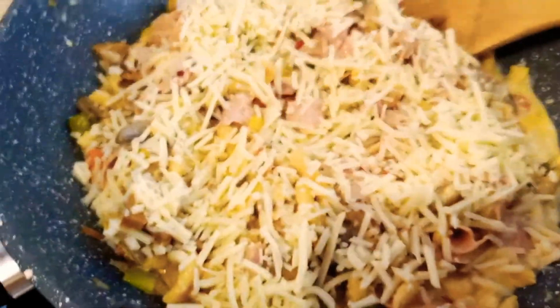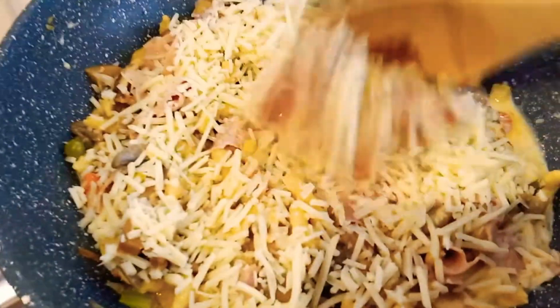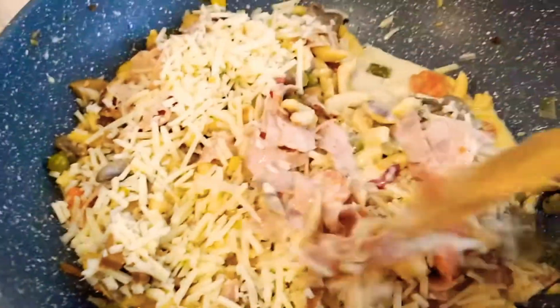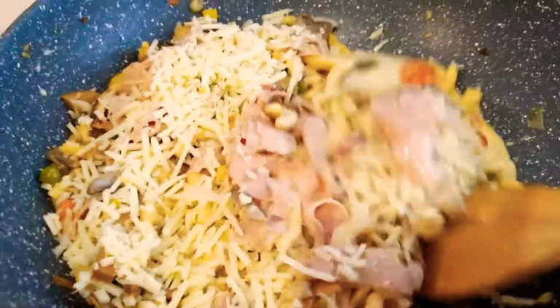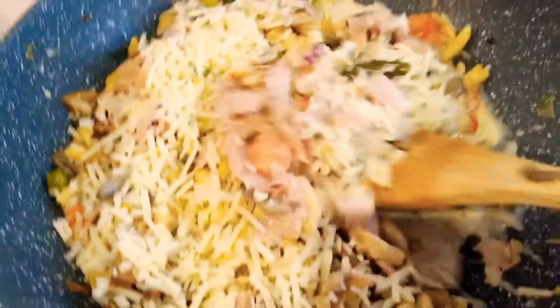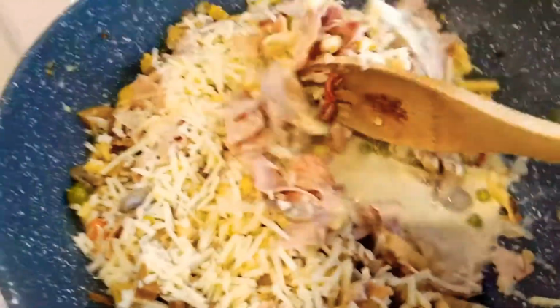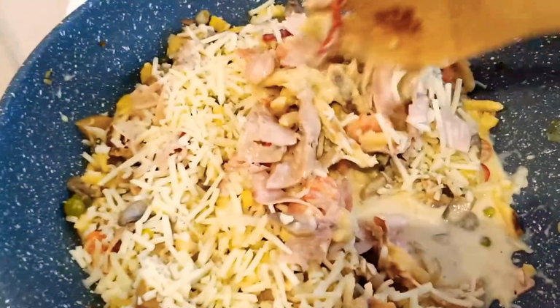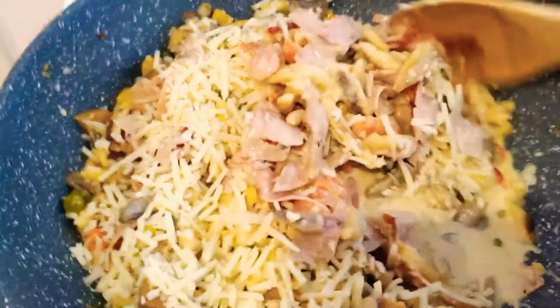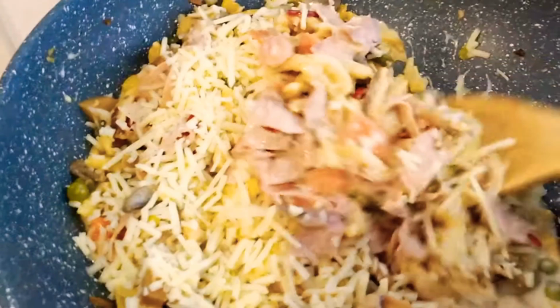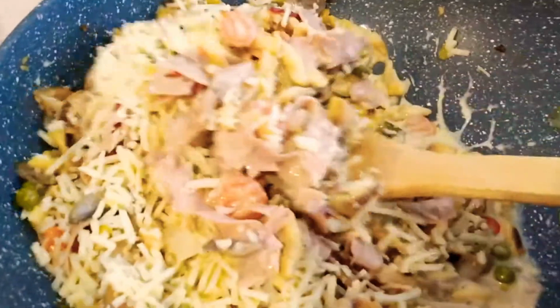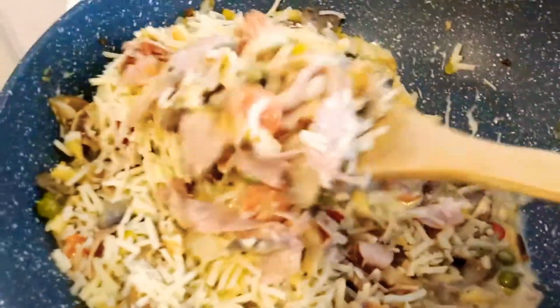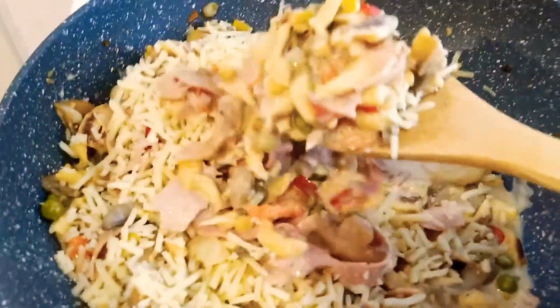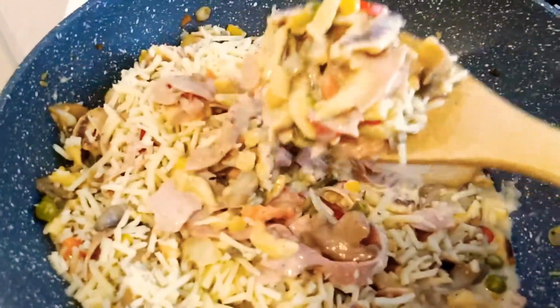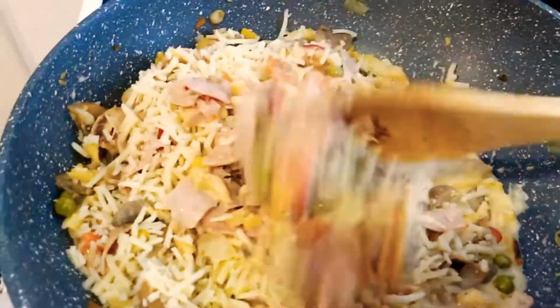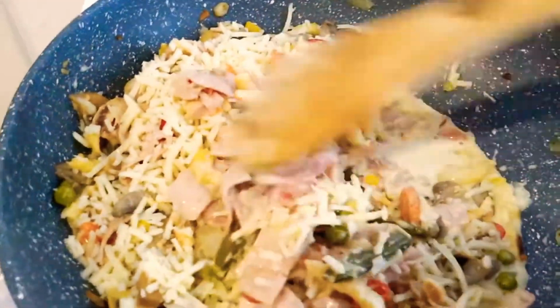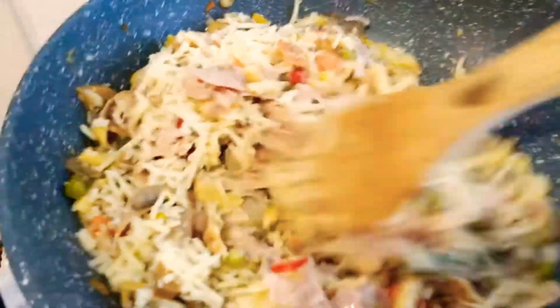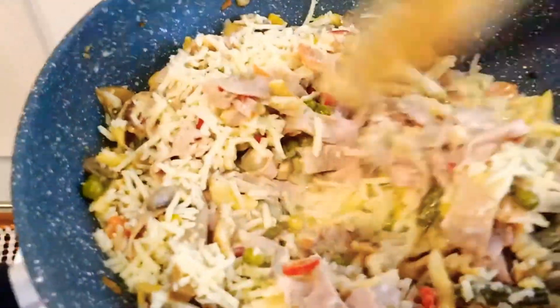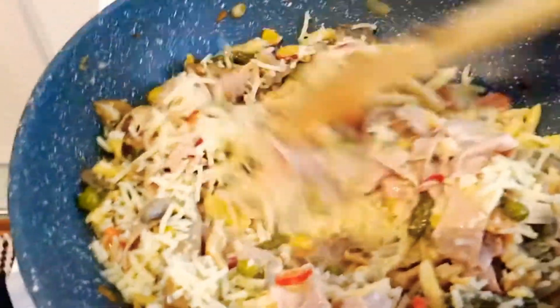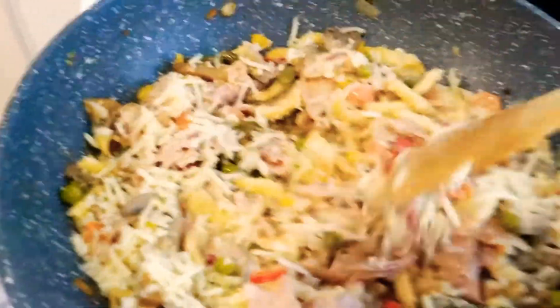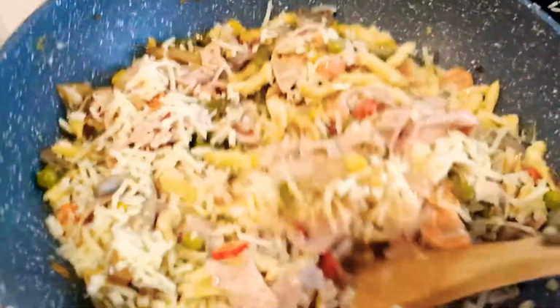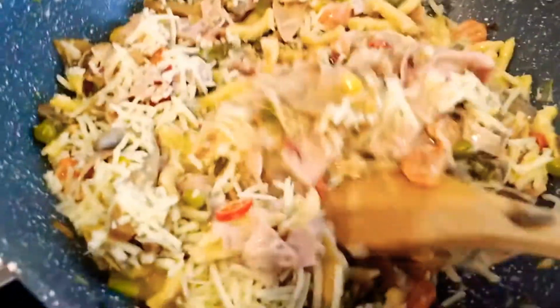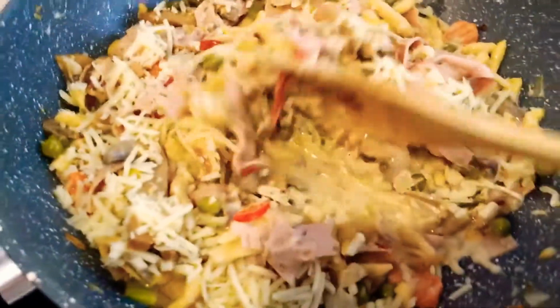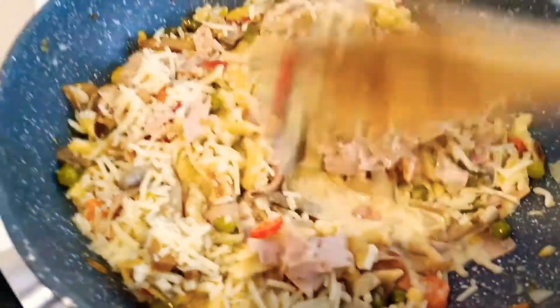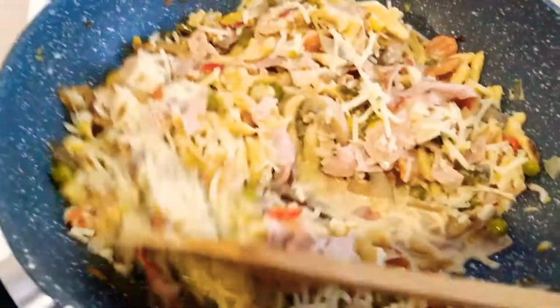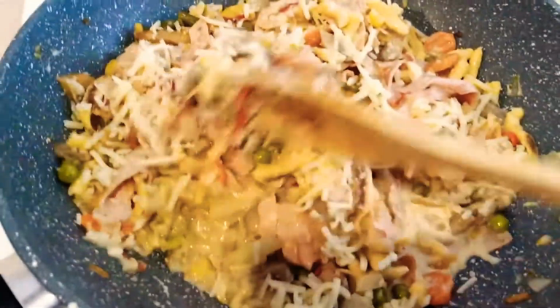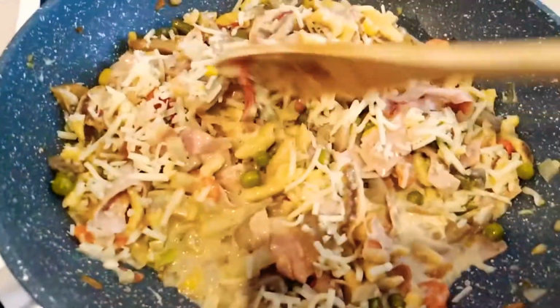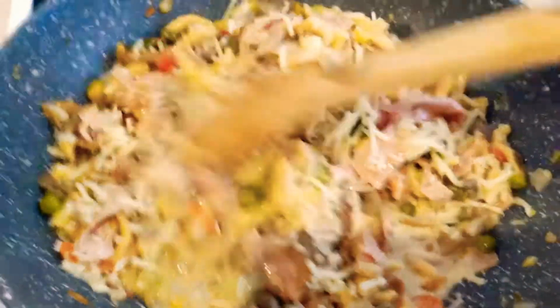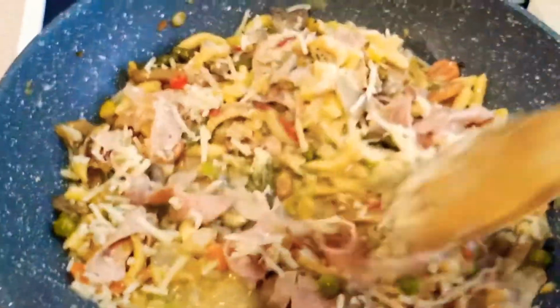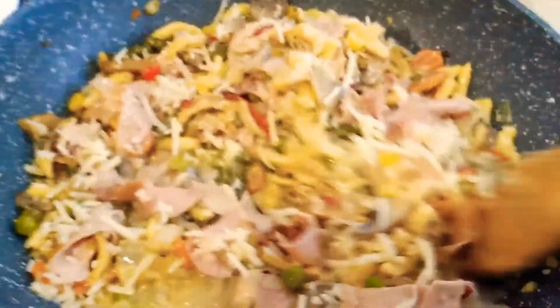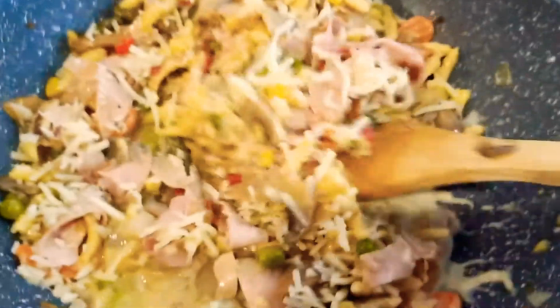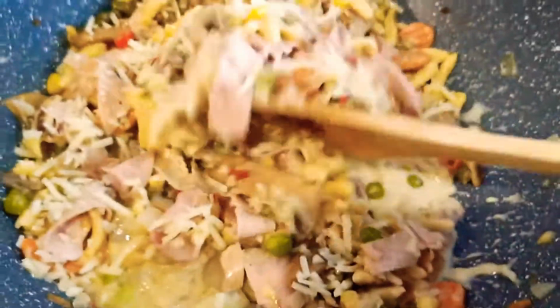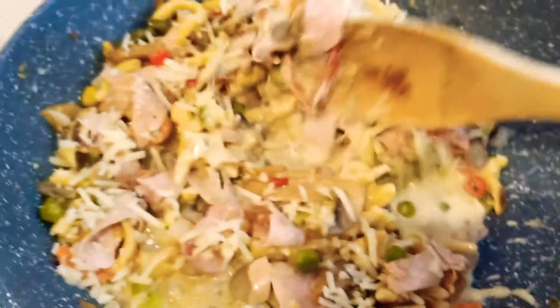And we will mix it. Look, it's very cheesy now. So guys, I hope you like this recipe.